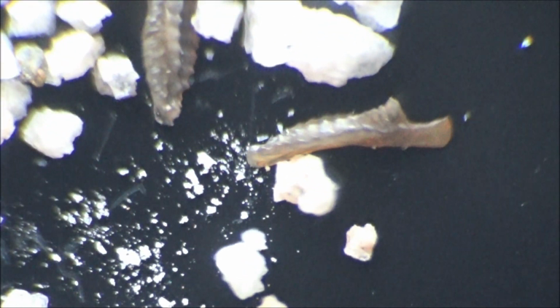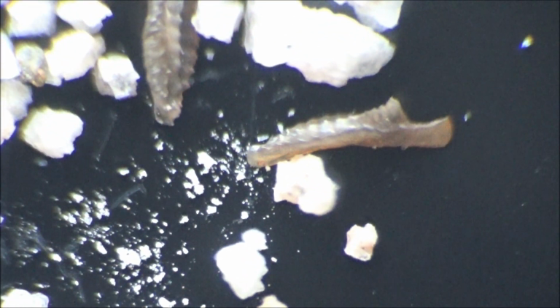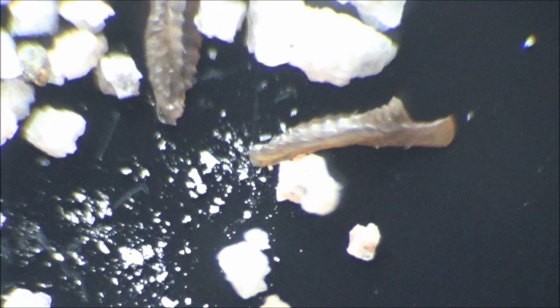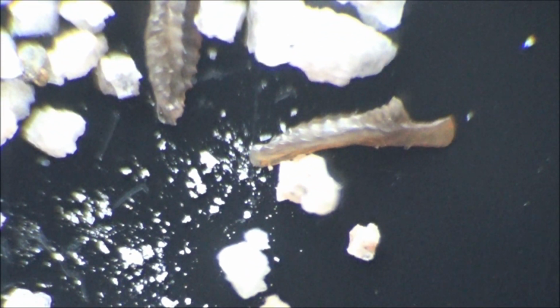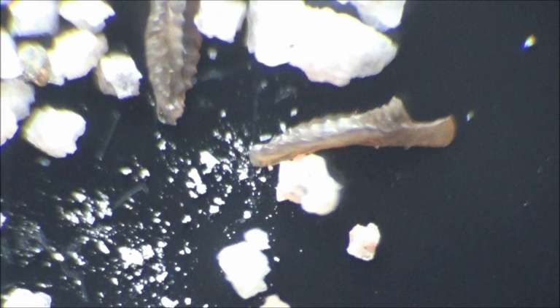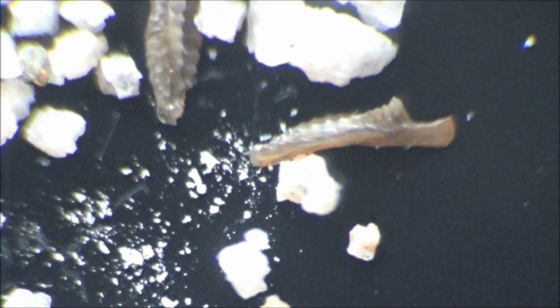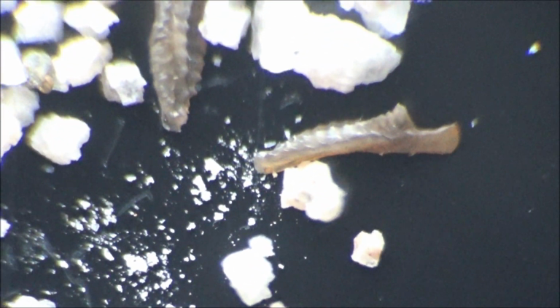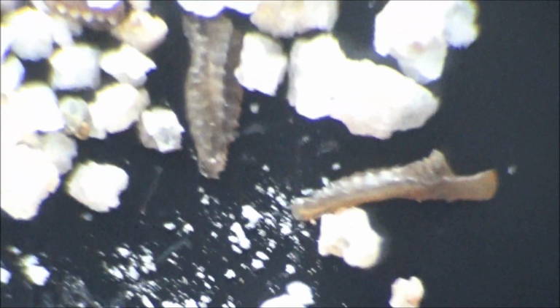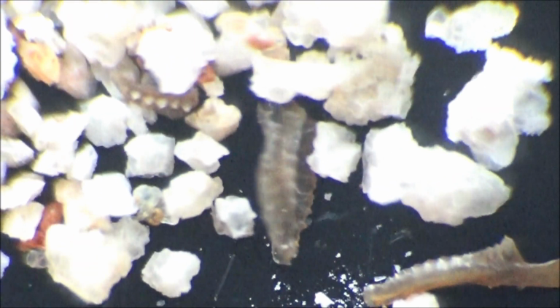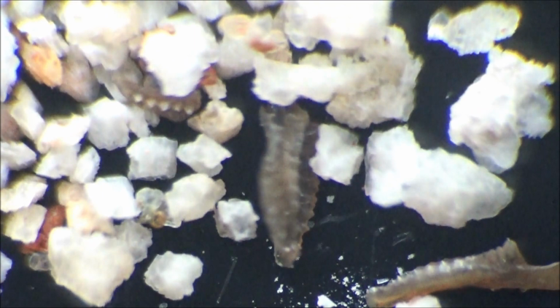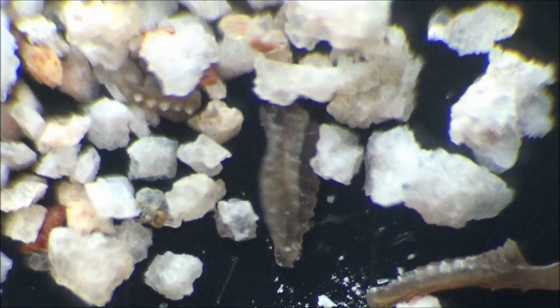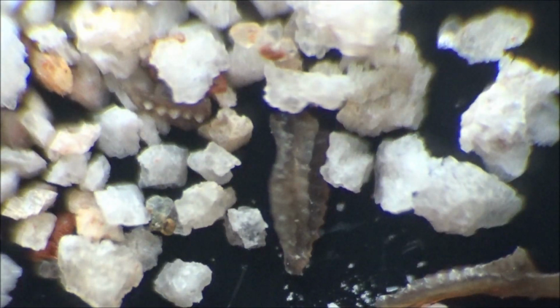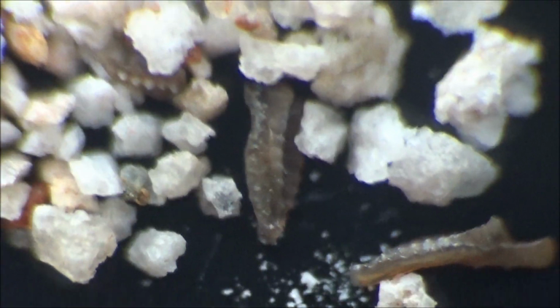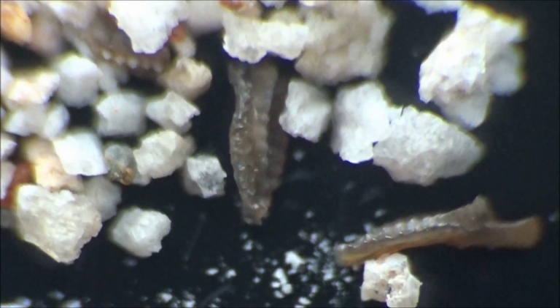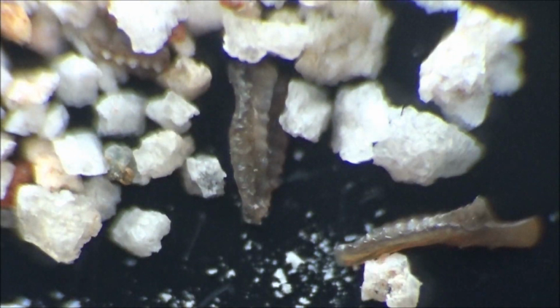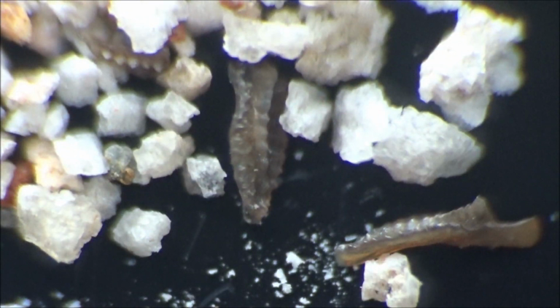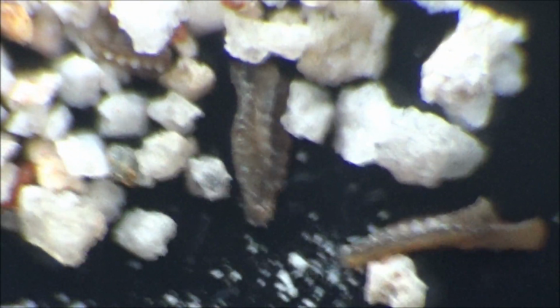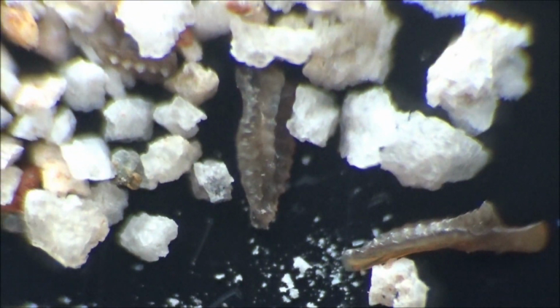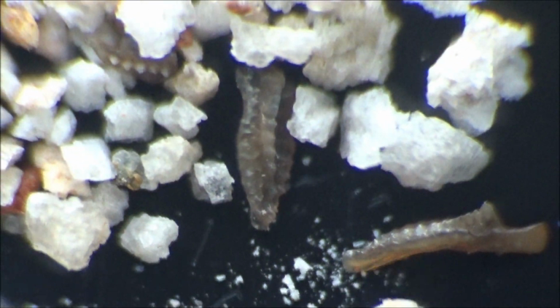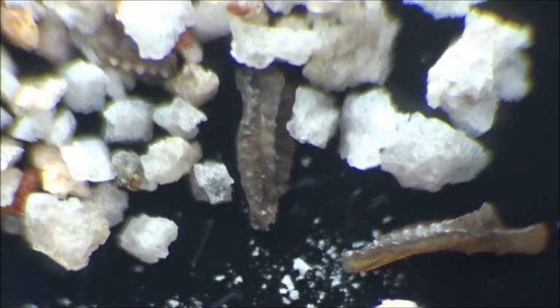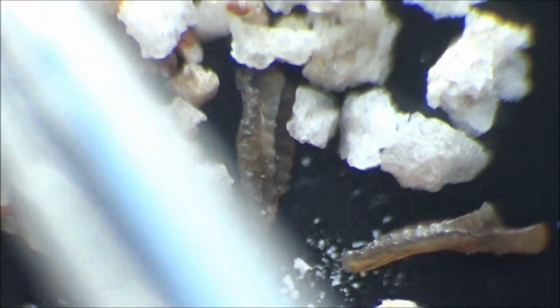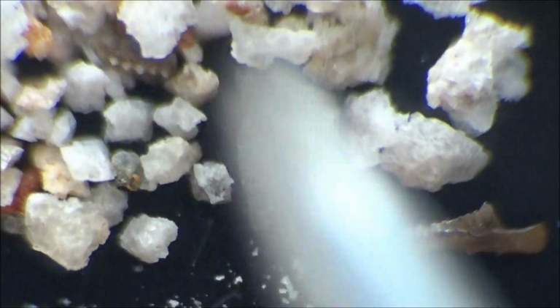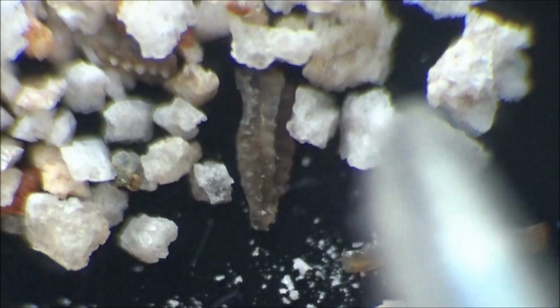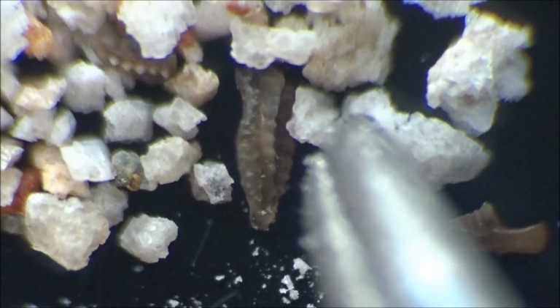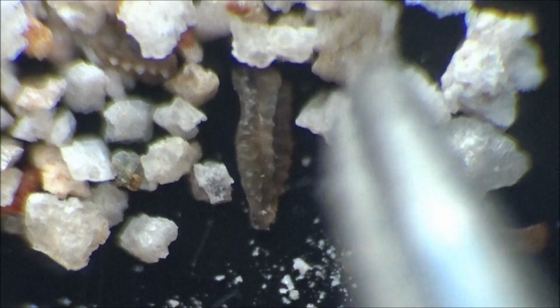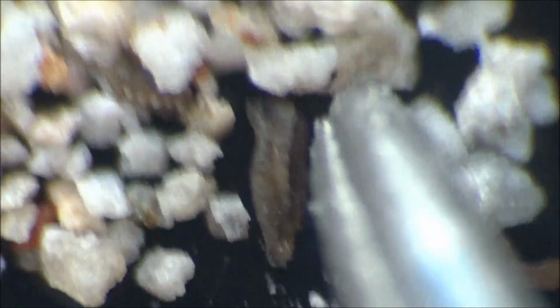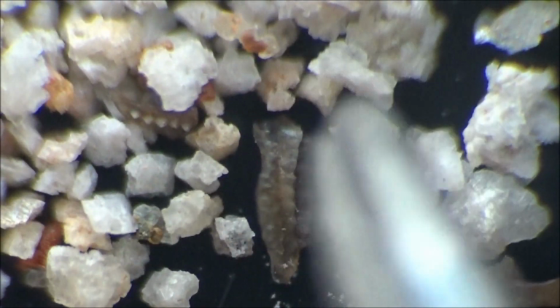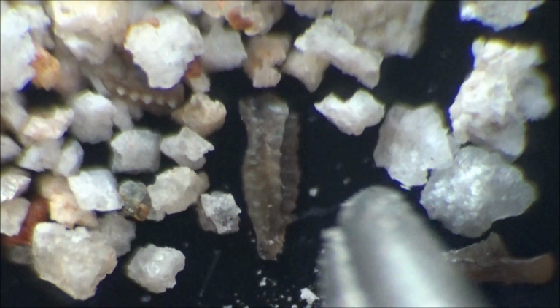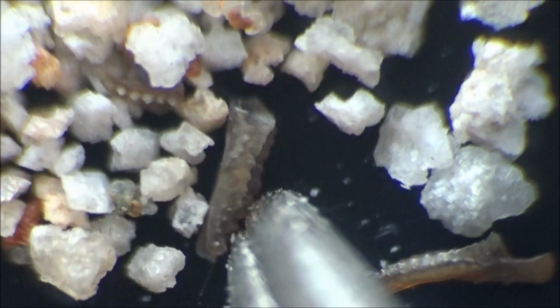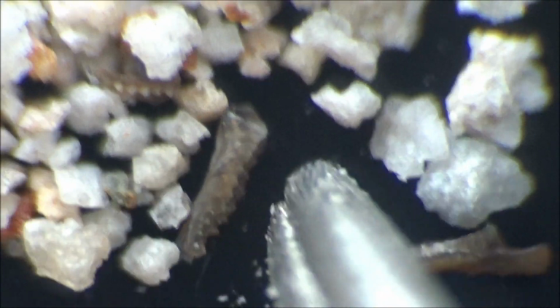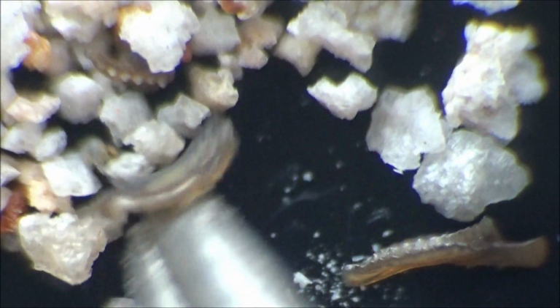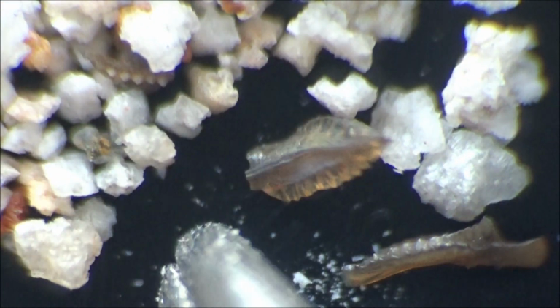In addition to conodonts, the Beechwood limestone contains glauconite and macro fossils like bivalves, bryozoans, brachiopods, and crinoids.